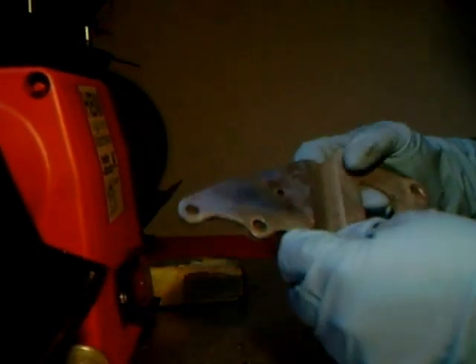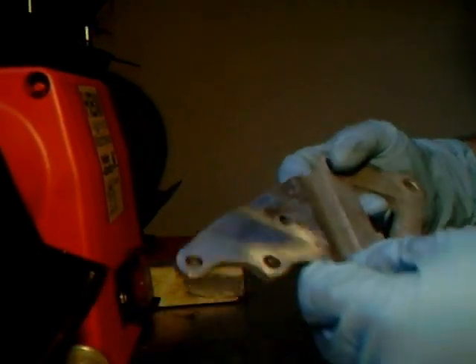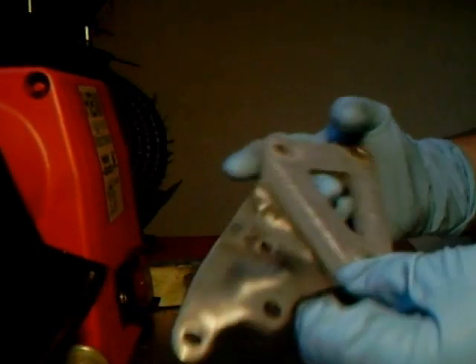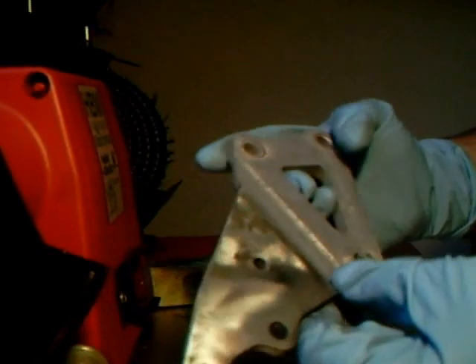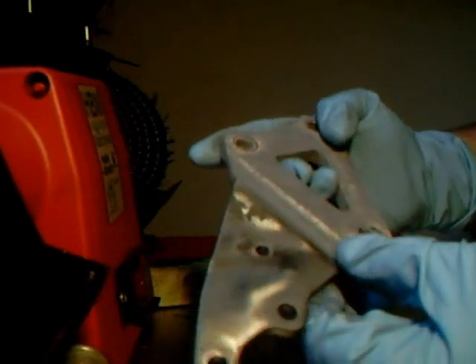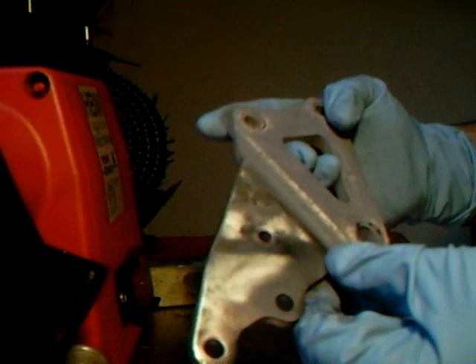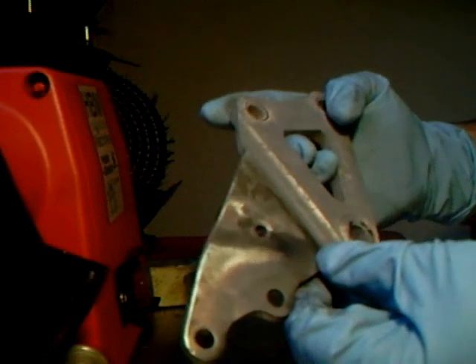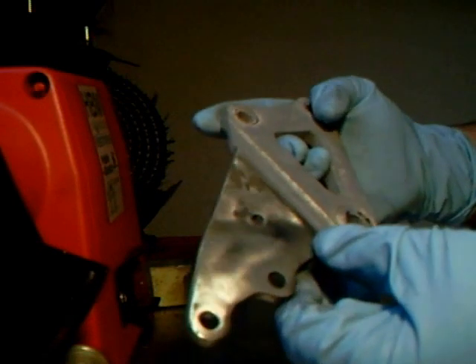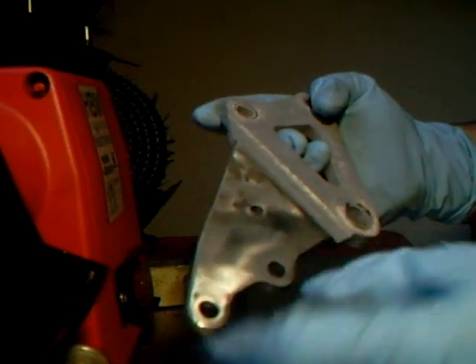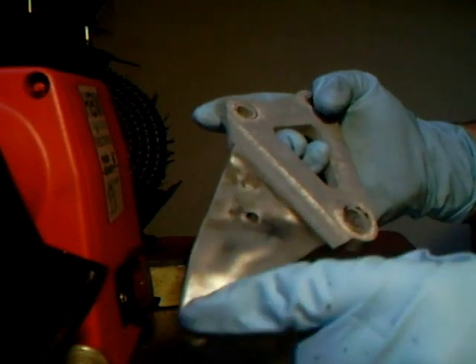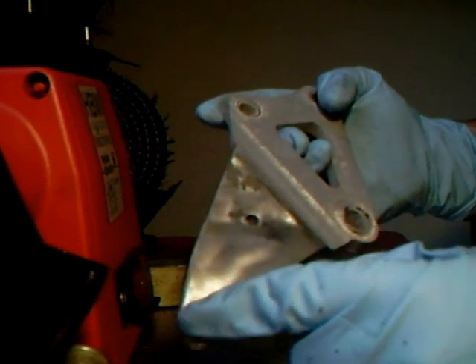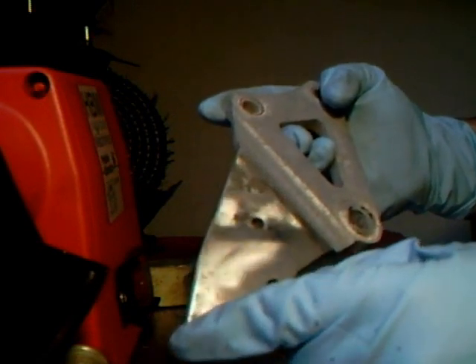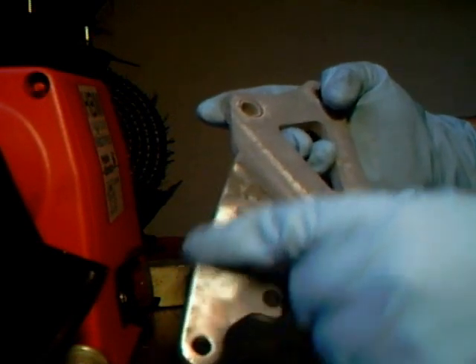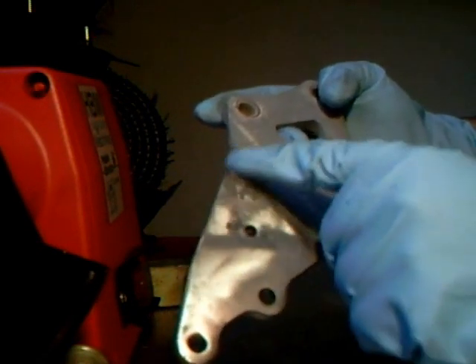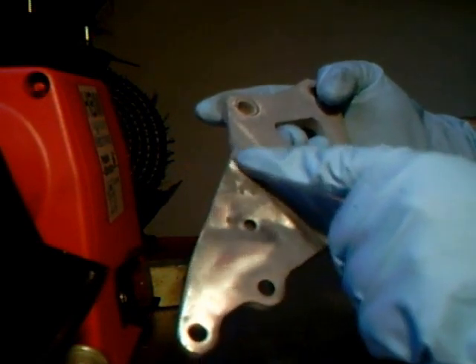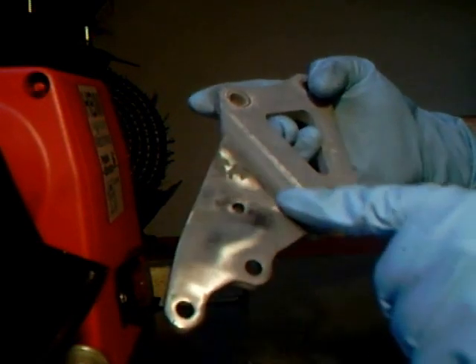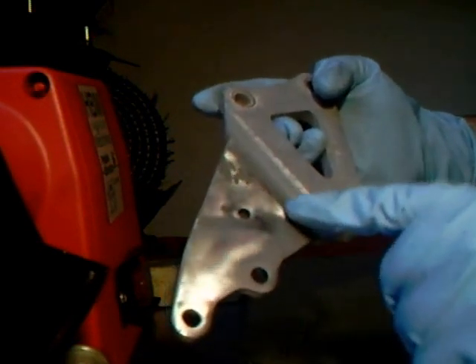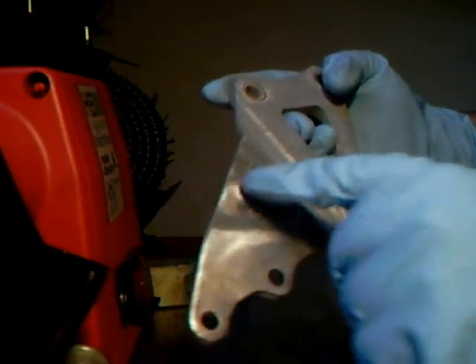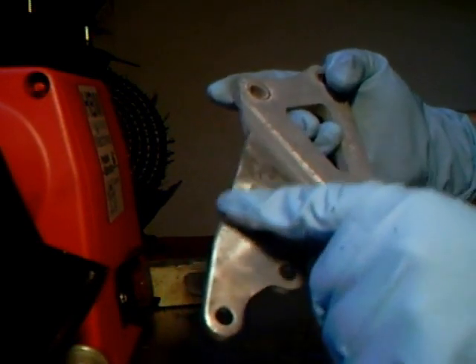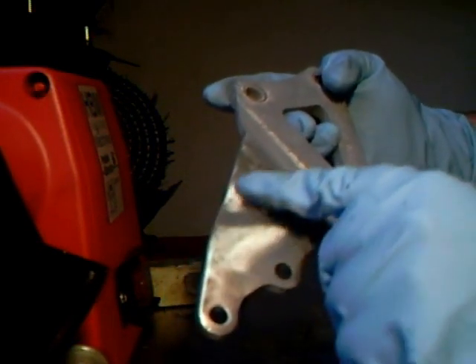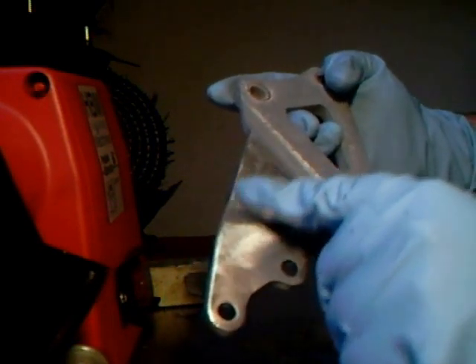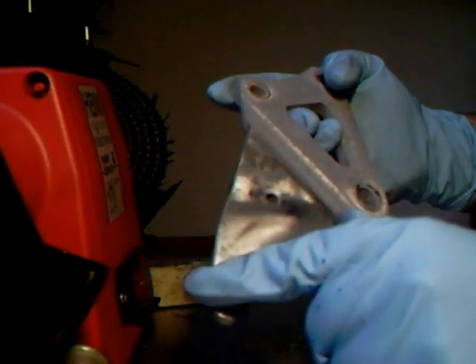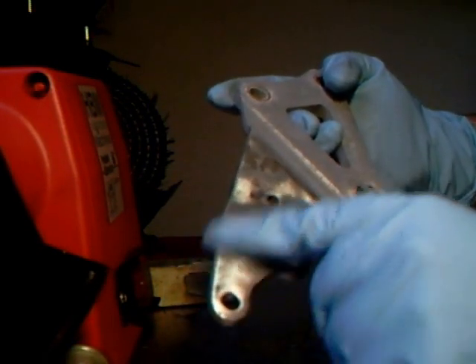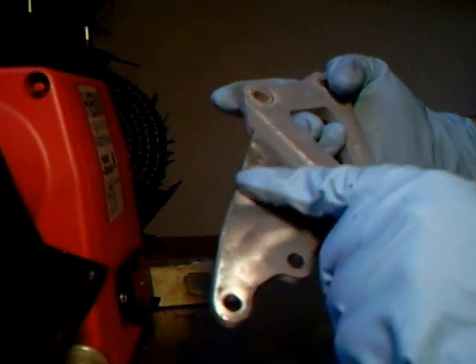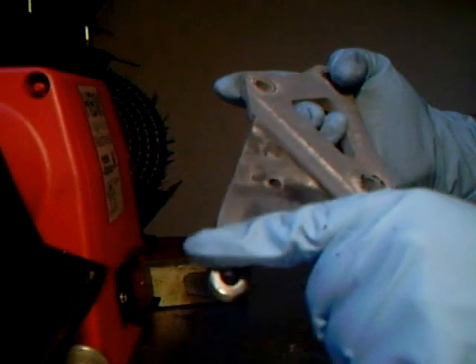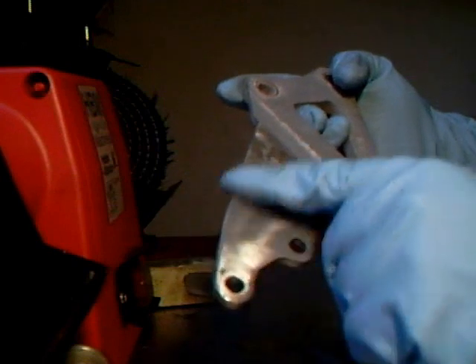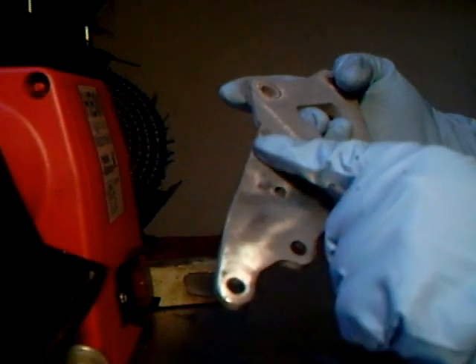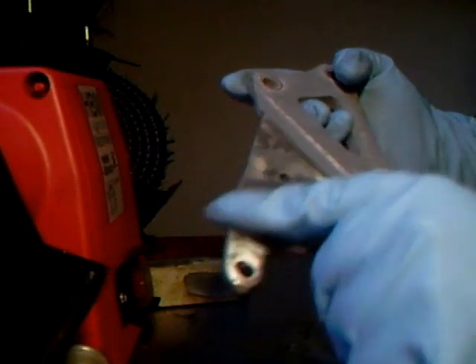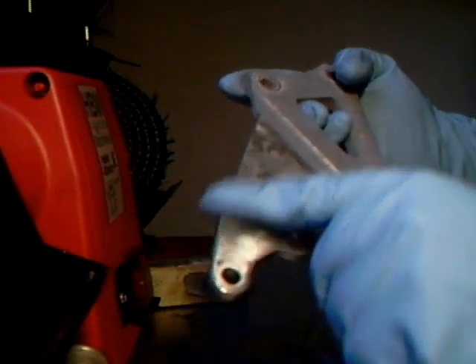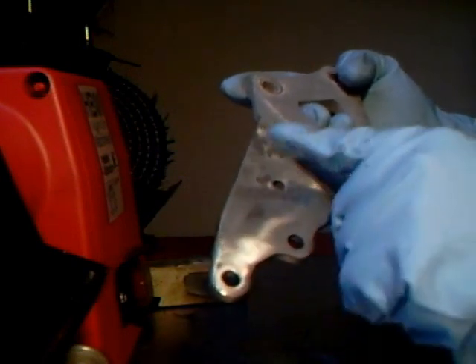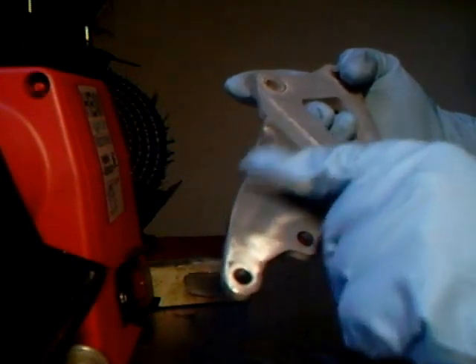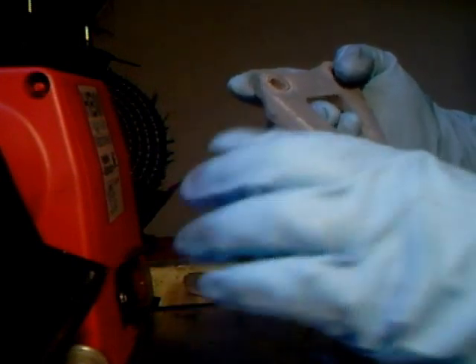Now for a few minutes you can see a little bit of the result. You see I've polished it here and there's still a little bit of corrosion here.